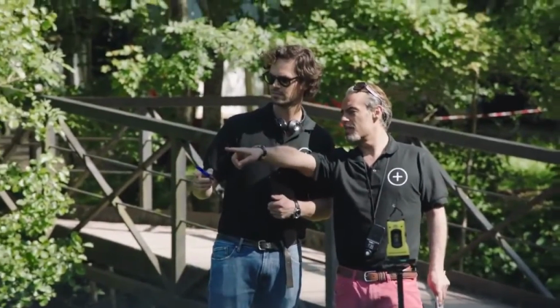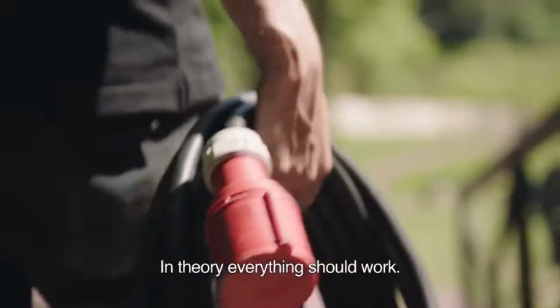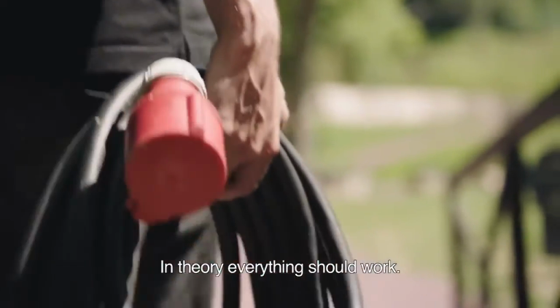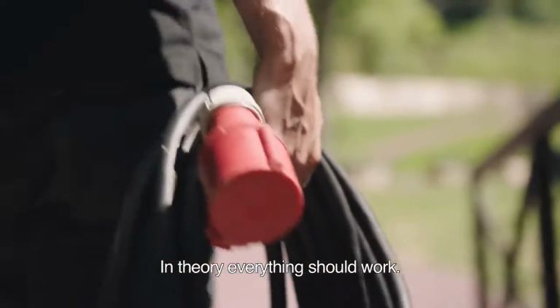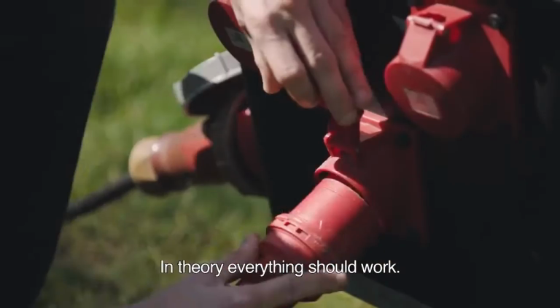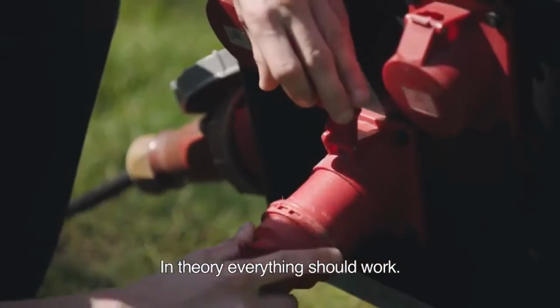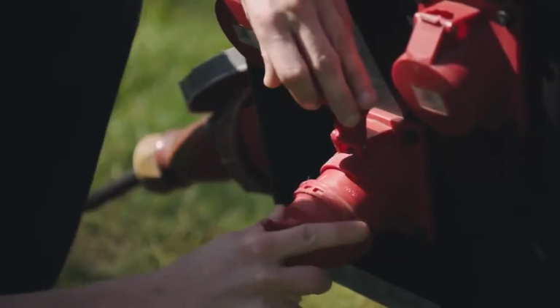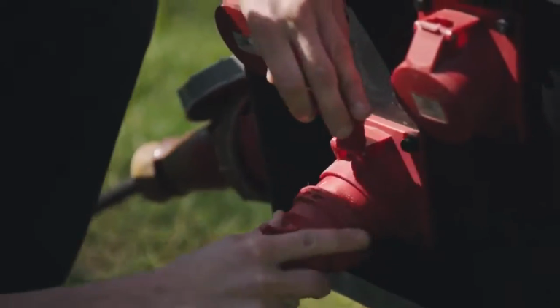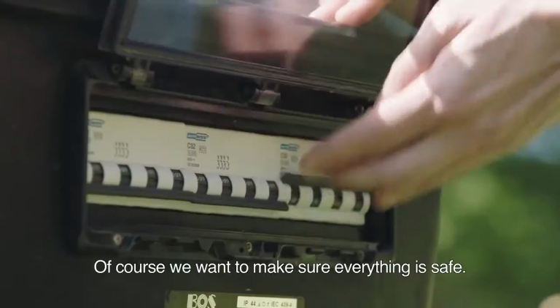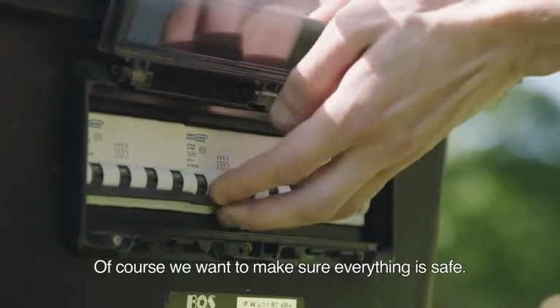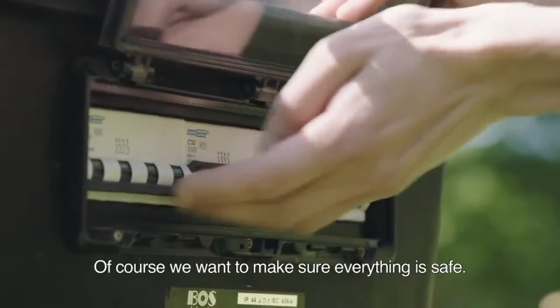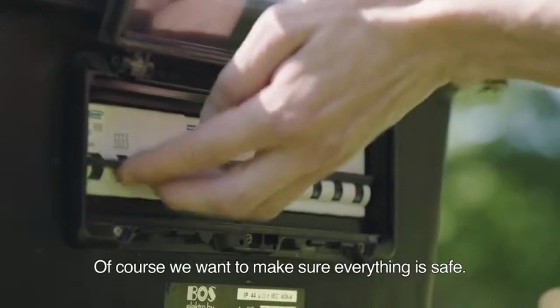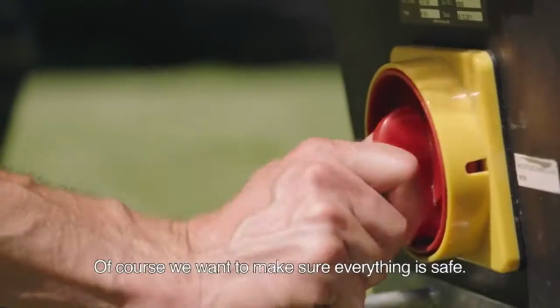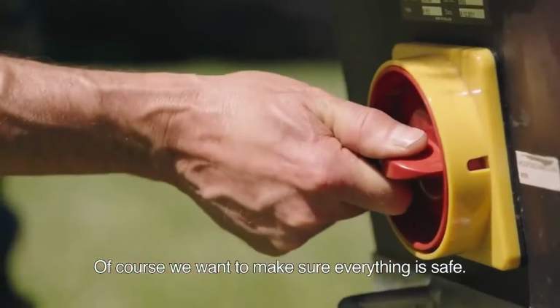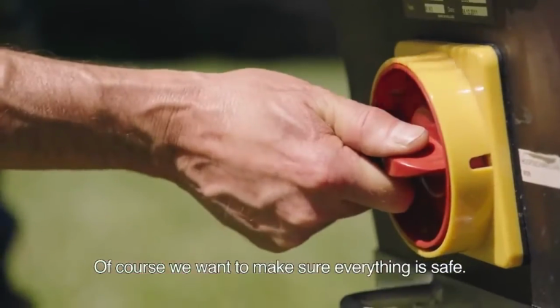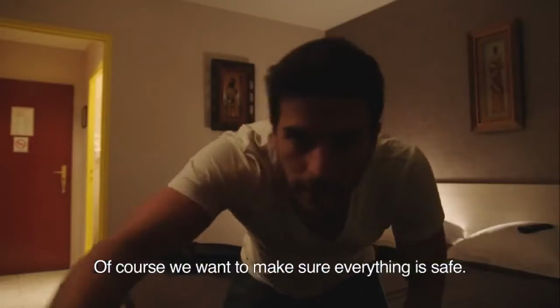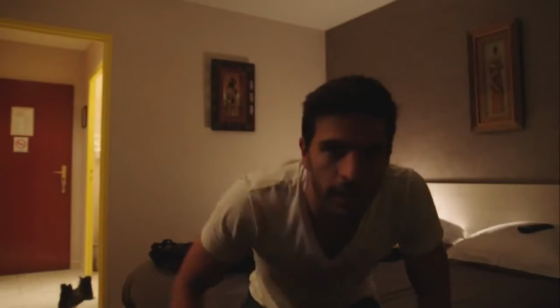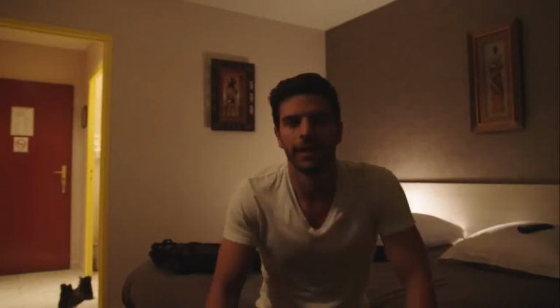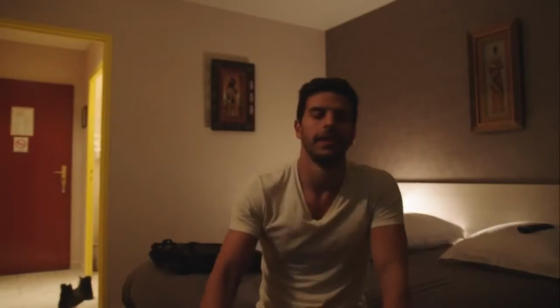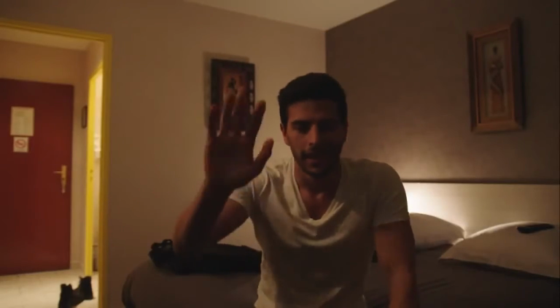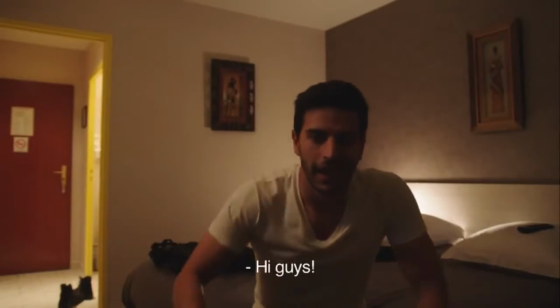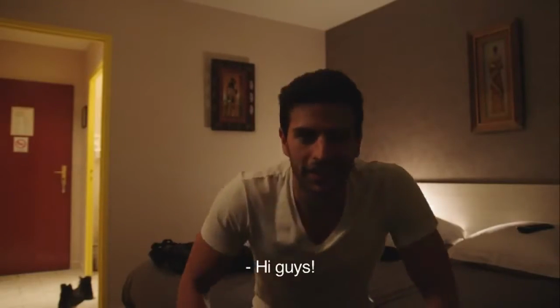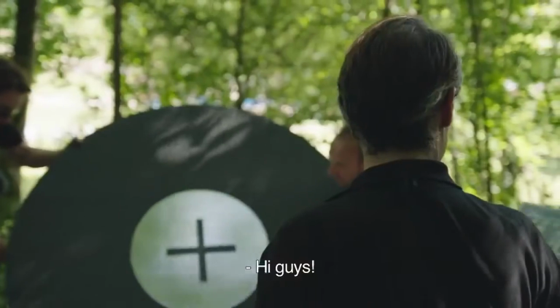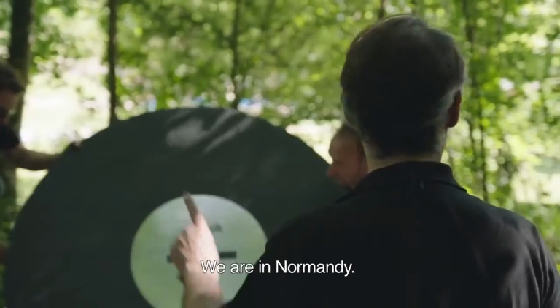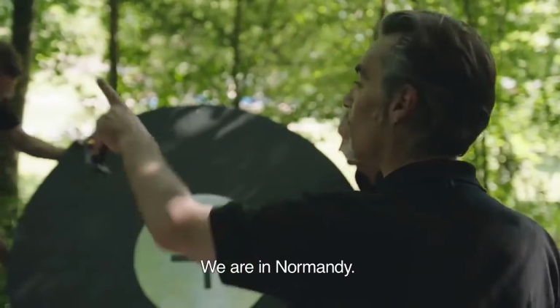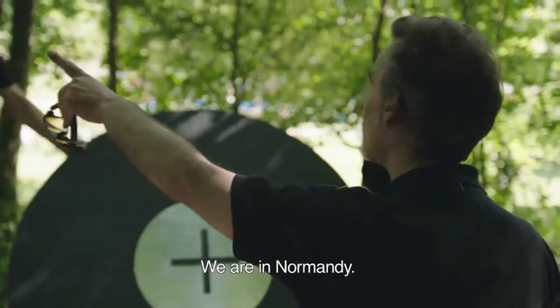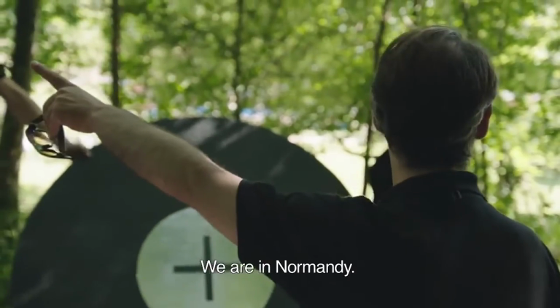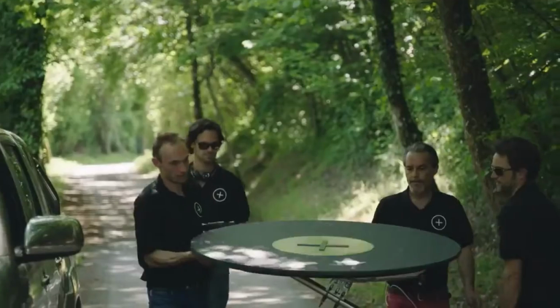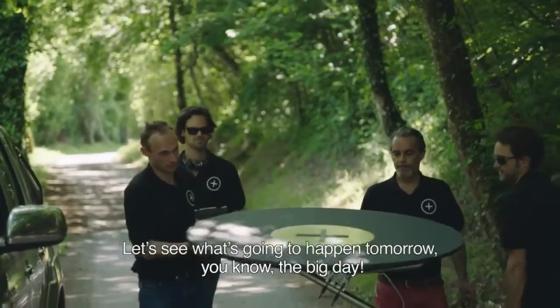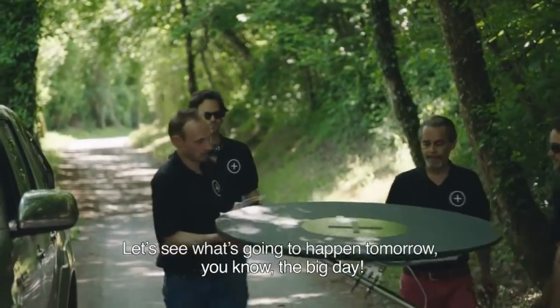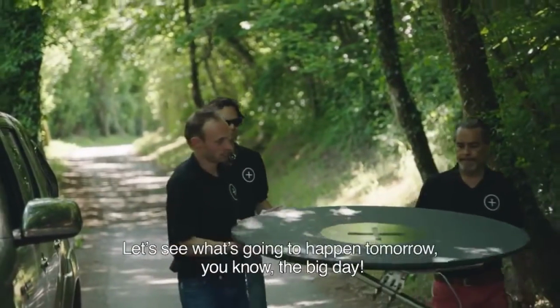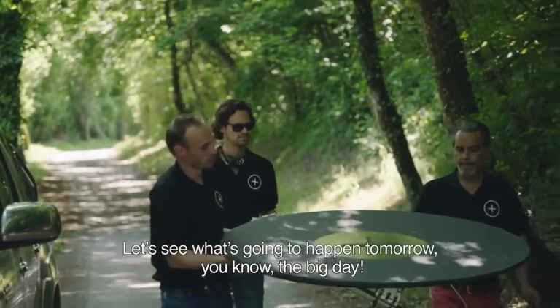In theory, everything should work. Of course, we want to make sure everything's safe. We are in Normandy — let's see what's going to happen tomorrow.